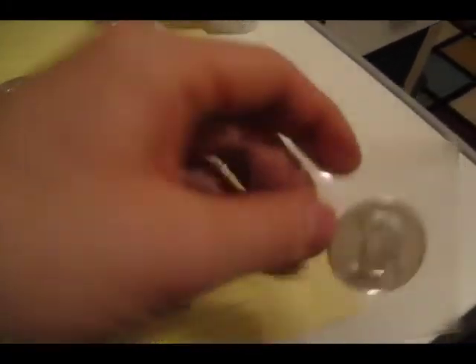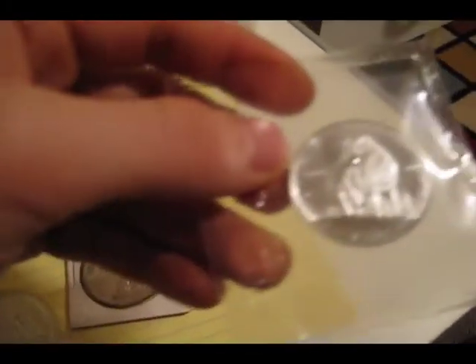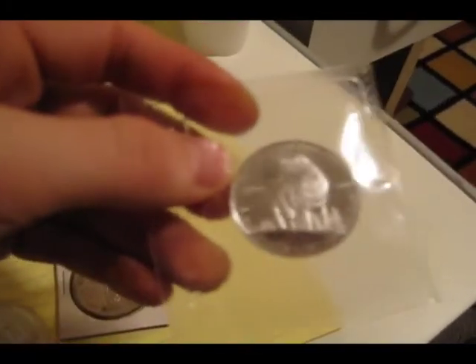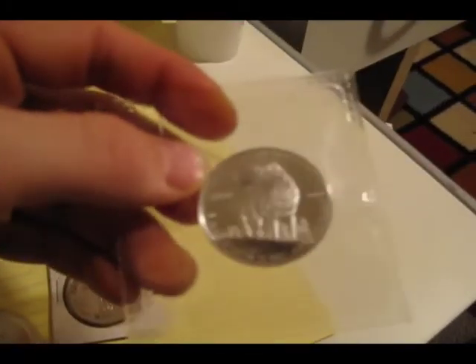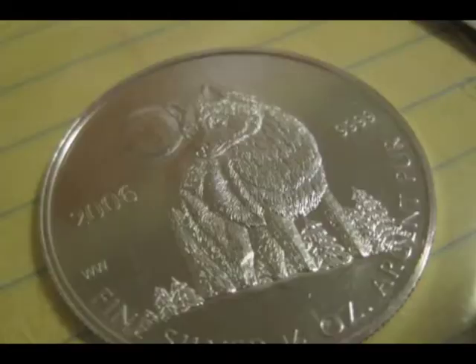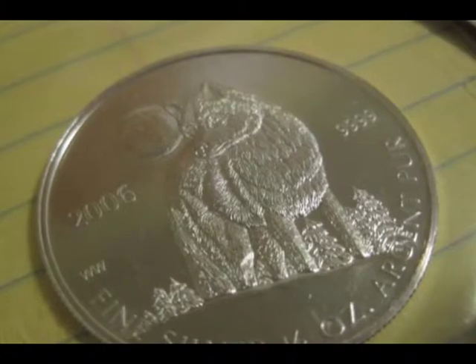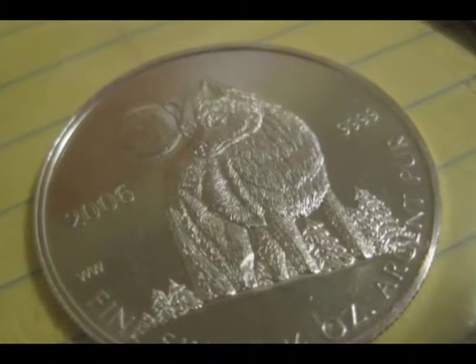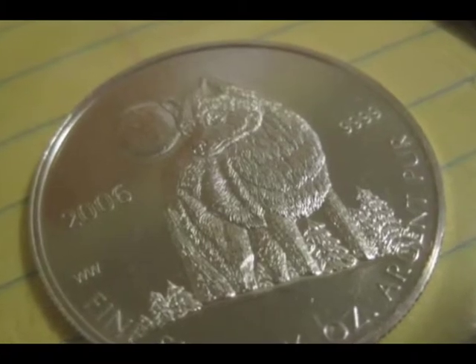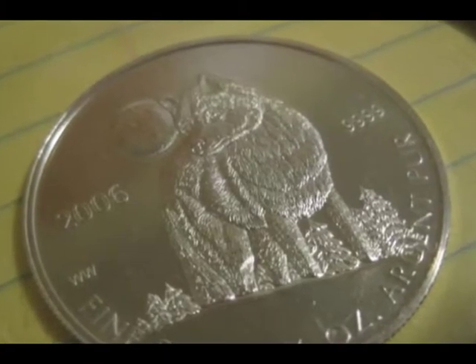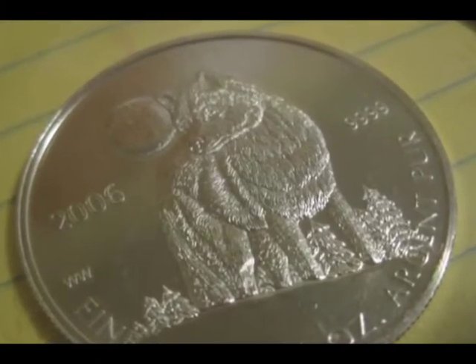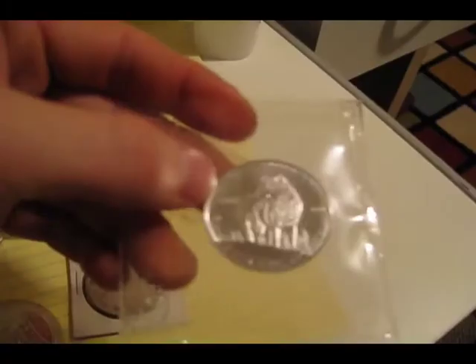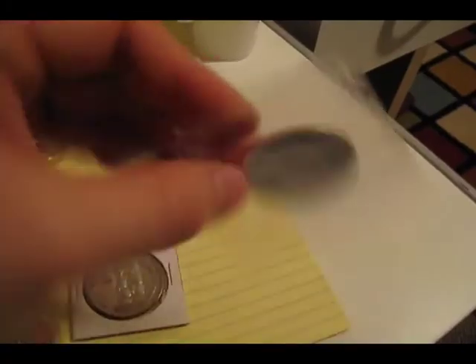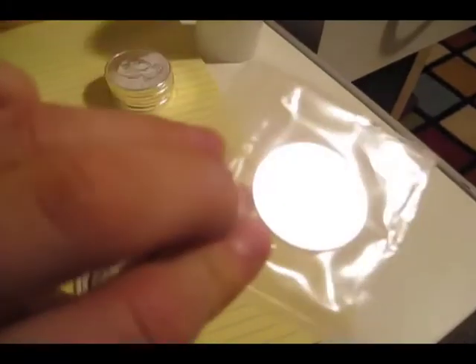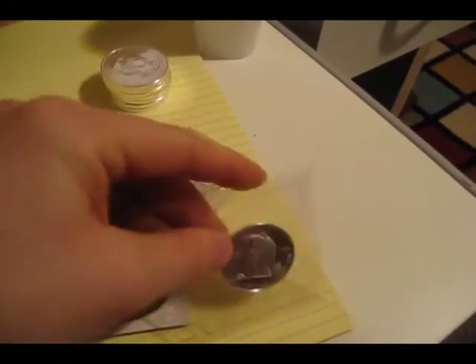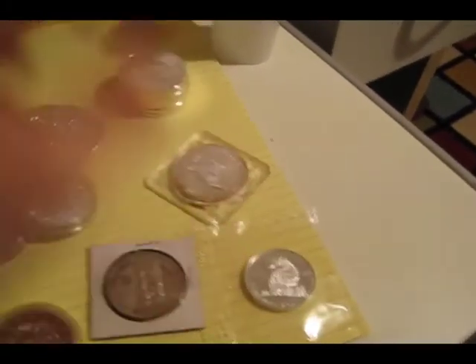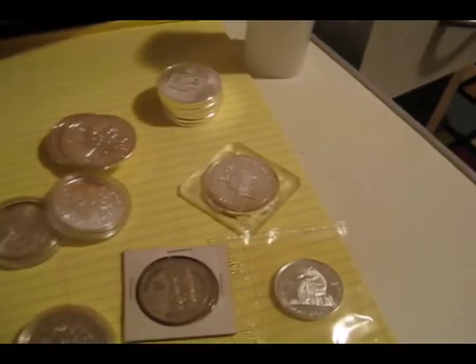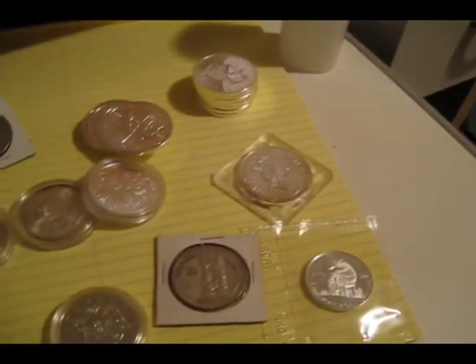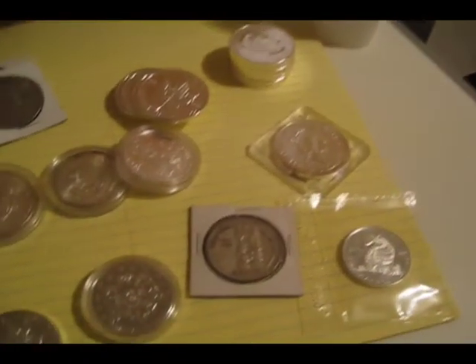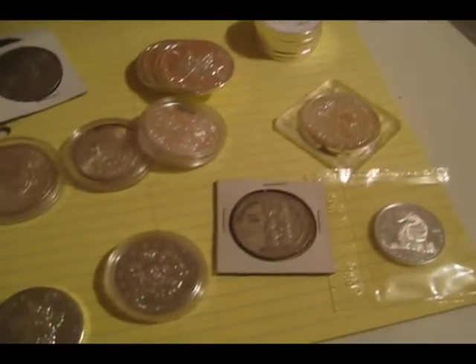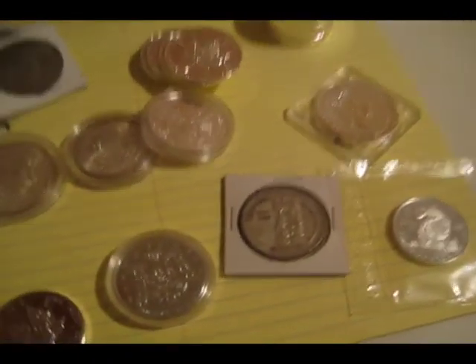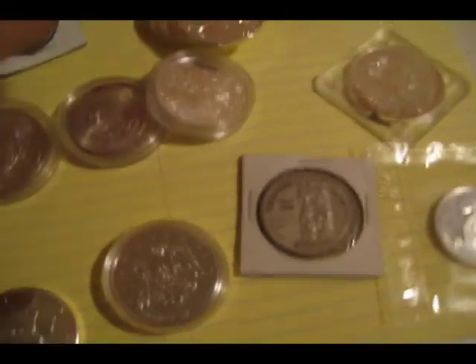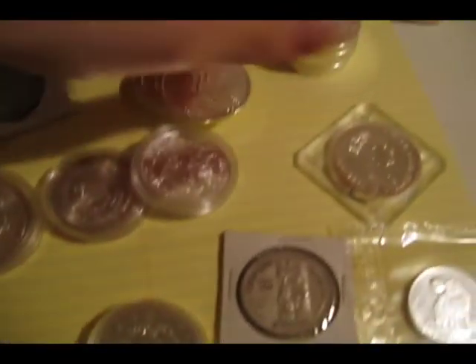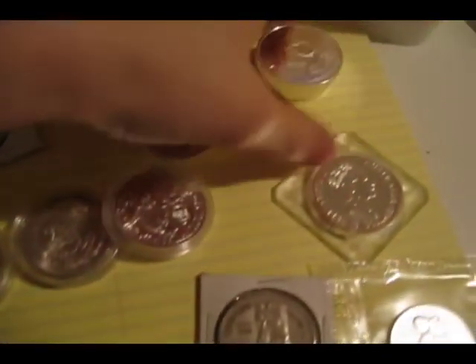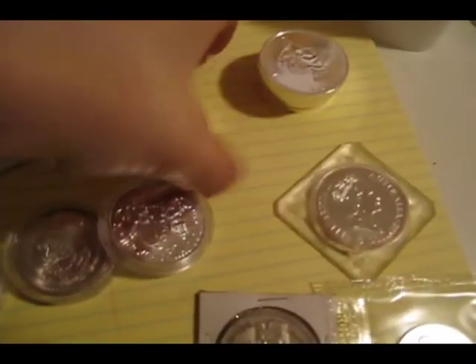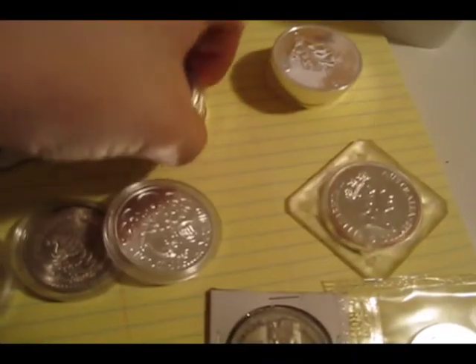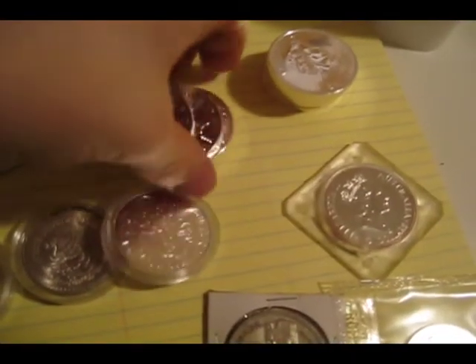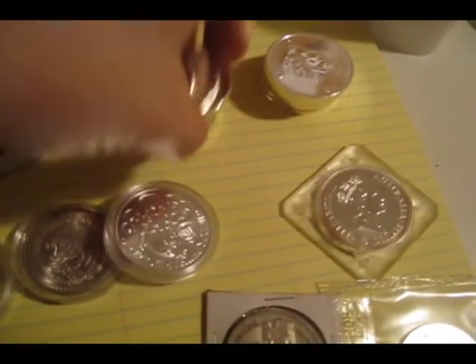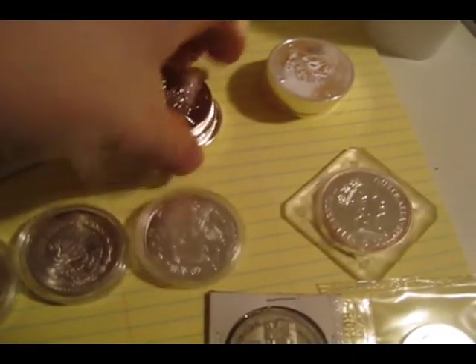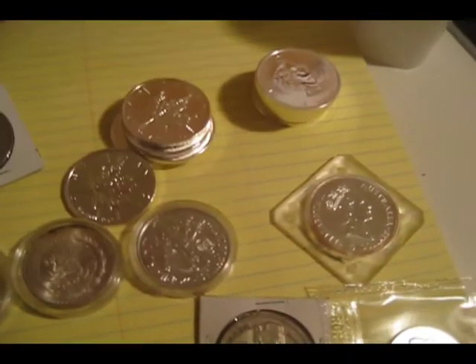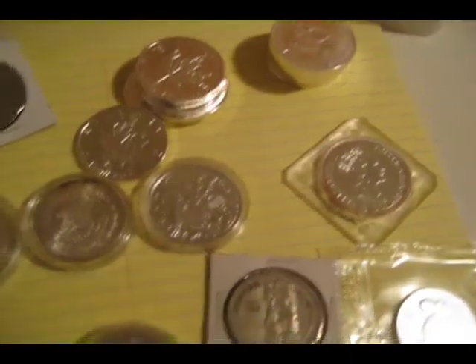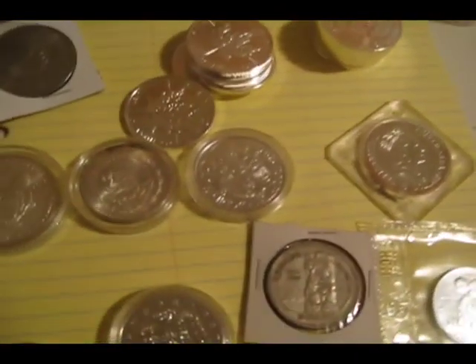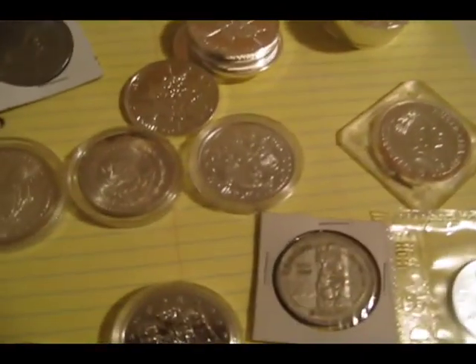And then of course just a half ounce Wolf from the Canadian Mint. A little bit more to collect there. Some sounds for you — cheers.